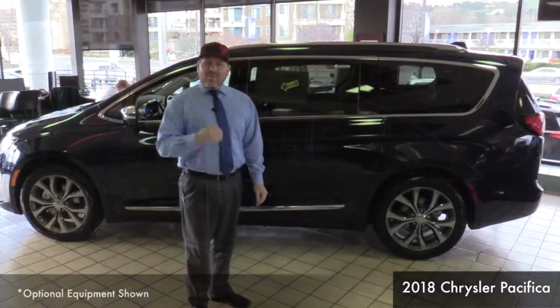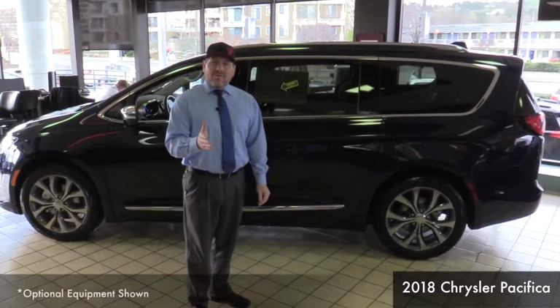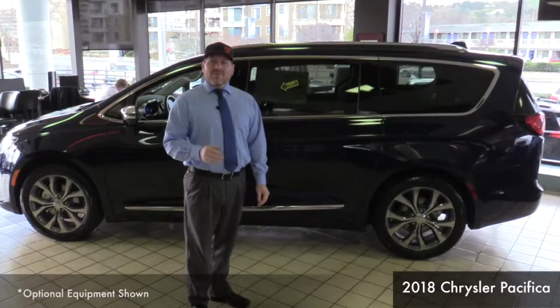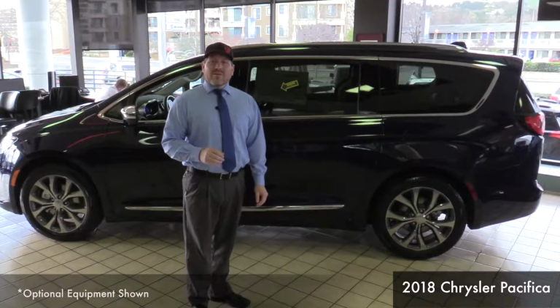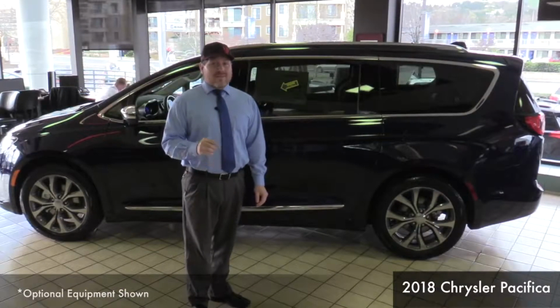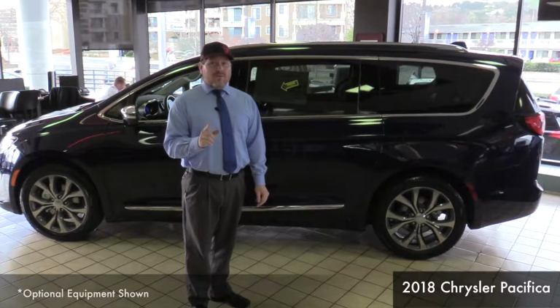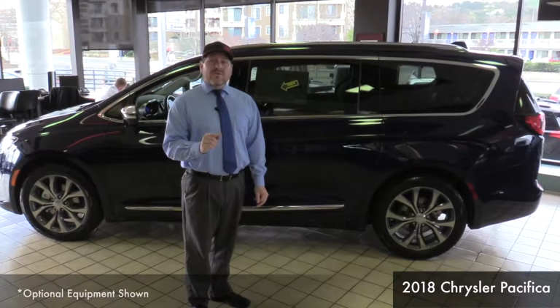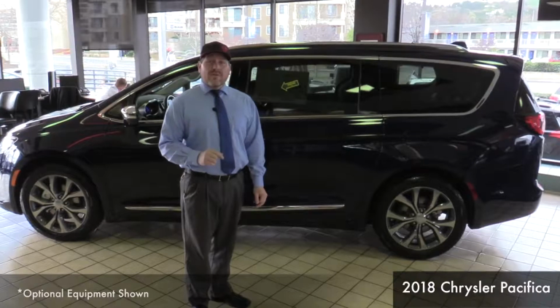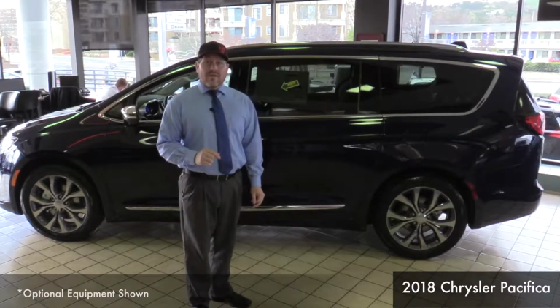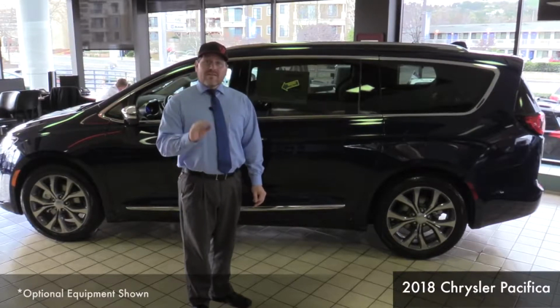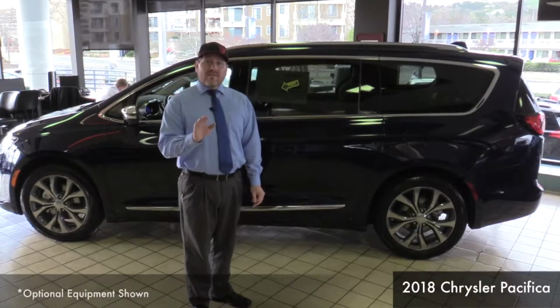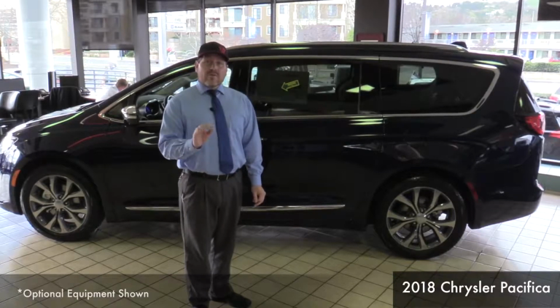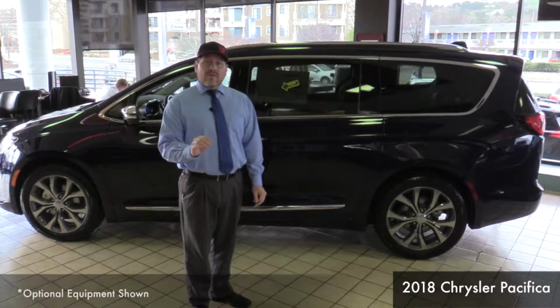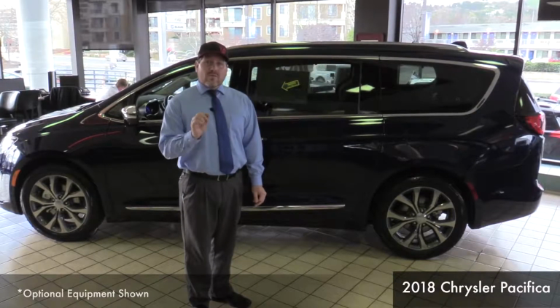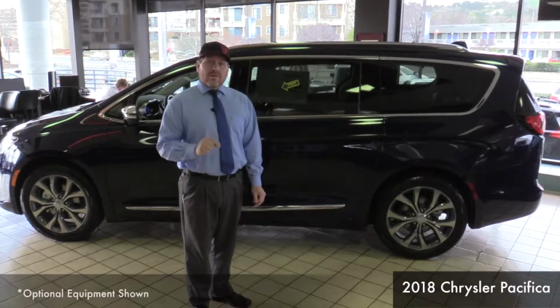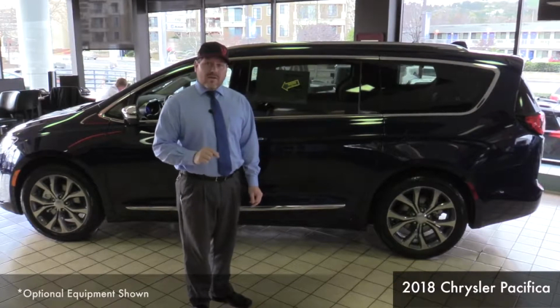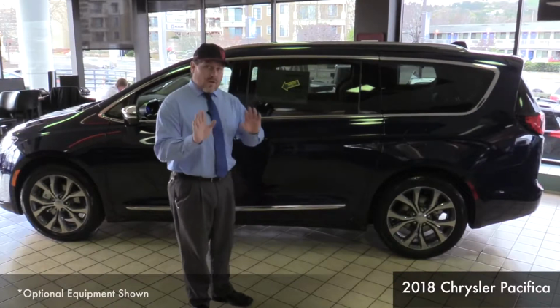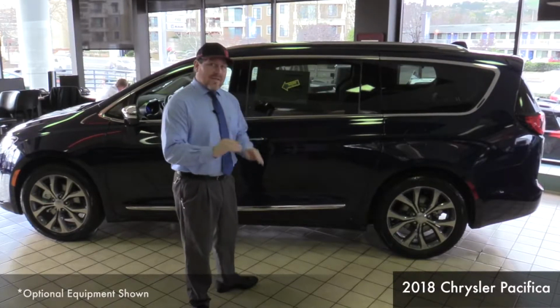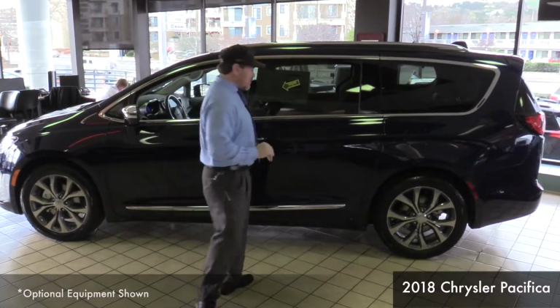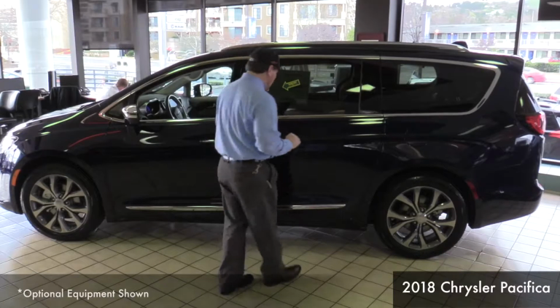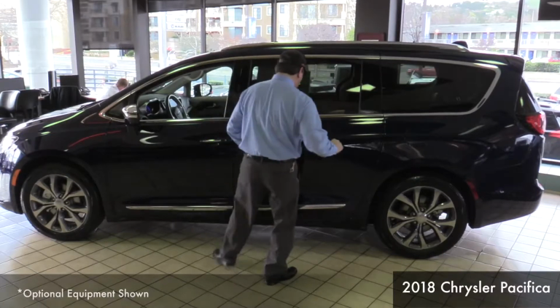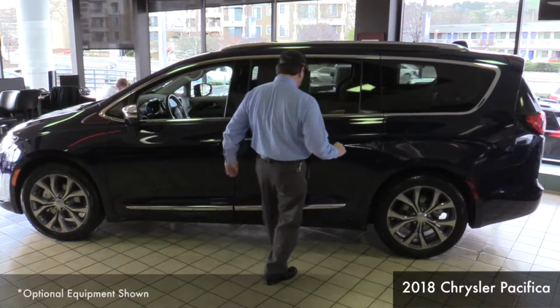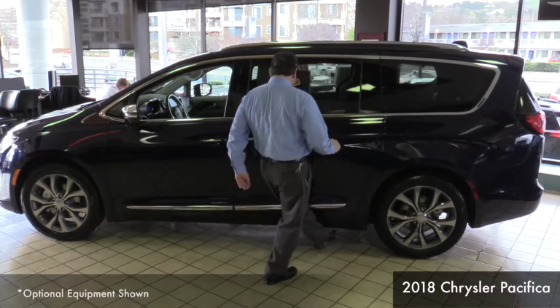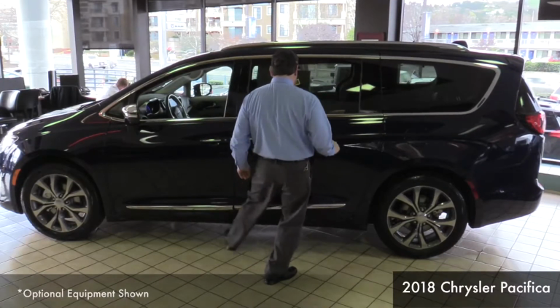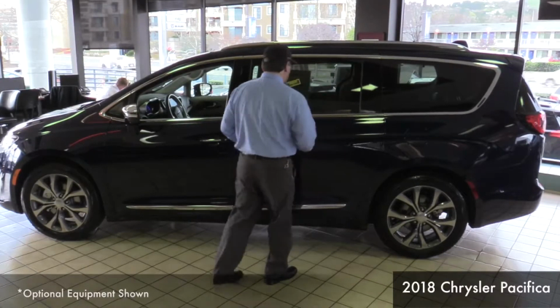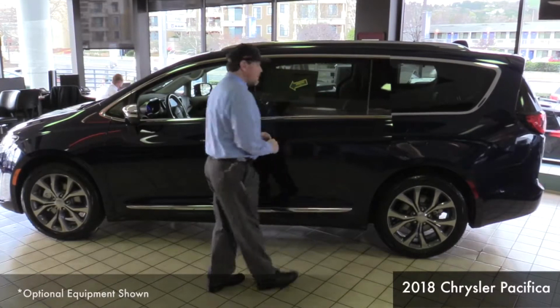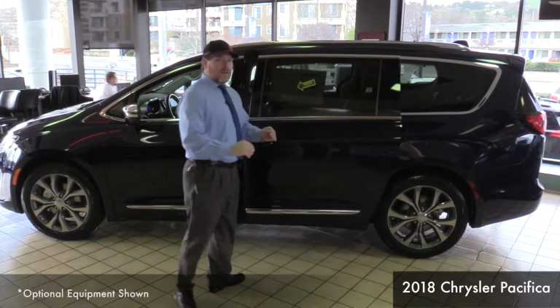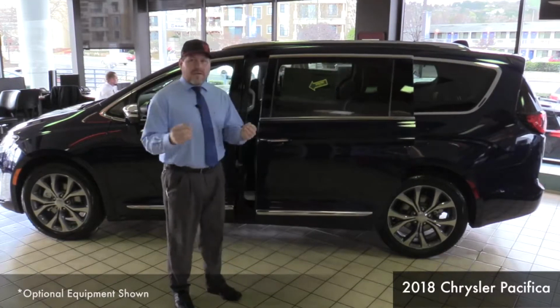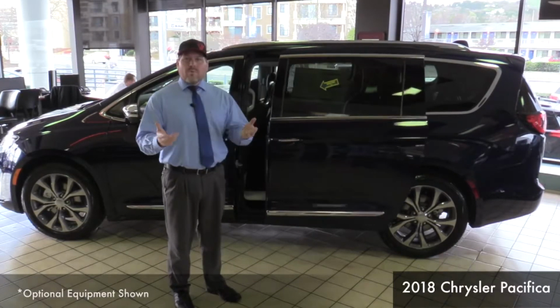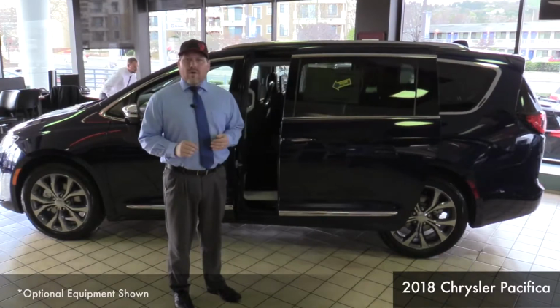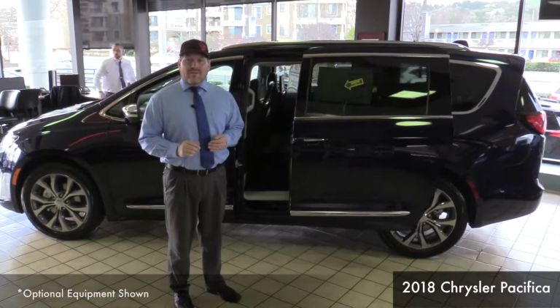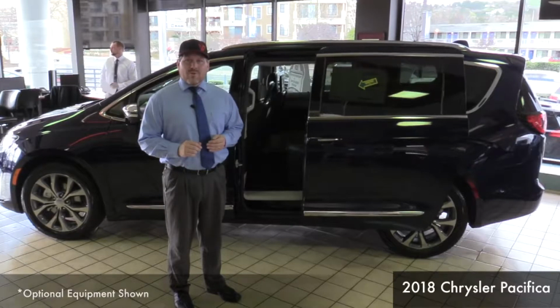Another great feature of this 2018 Chrysler Pacifica minivan is the hands-free sliding doors and rear liftgate. All it takes is a swipe of the foot and it will open up automatically for you.